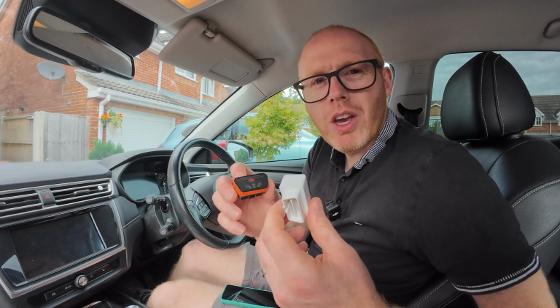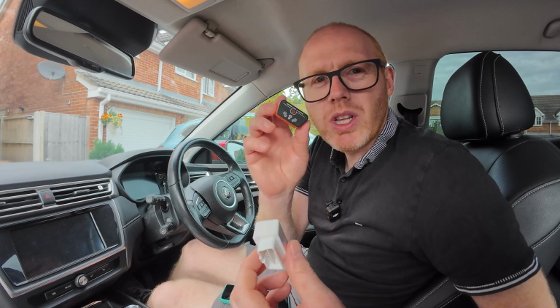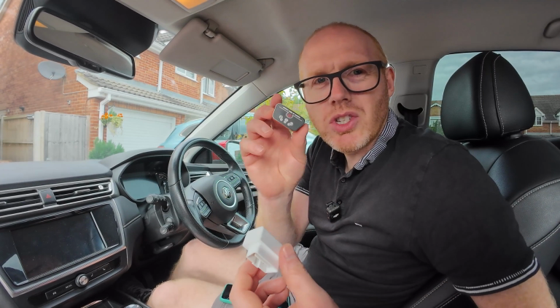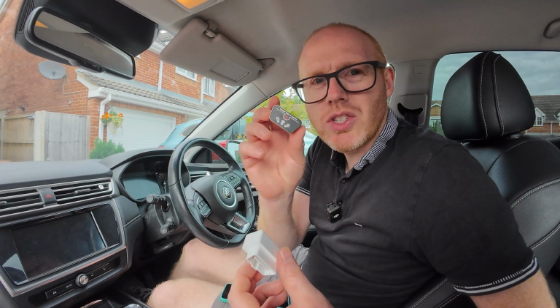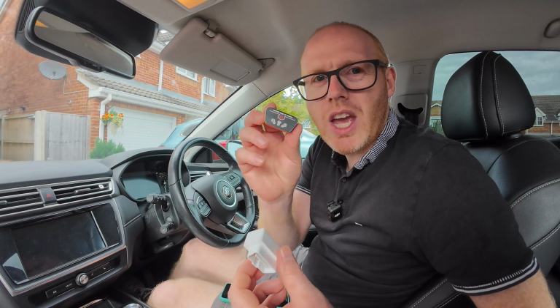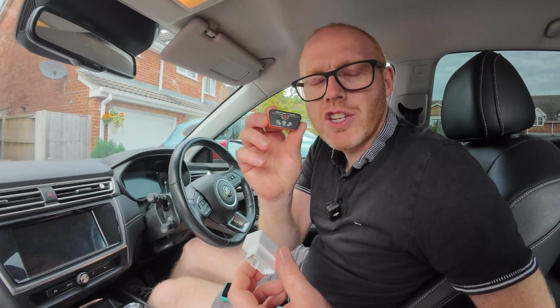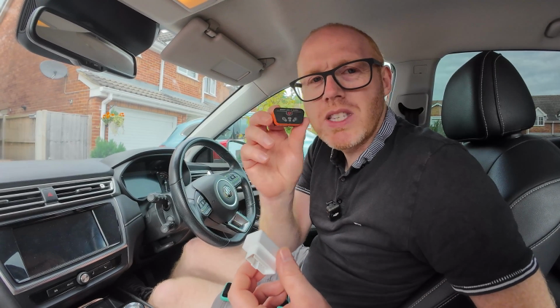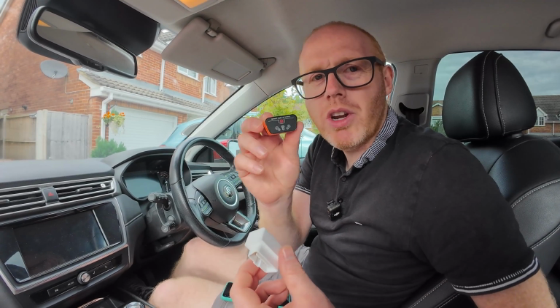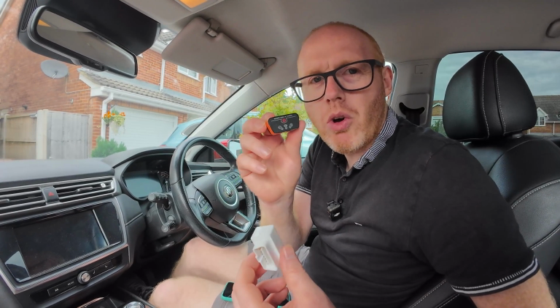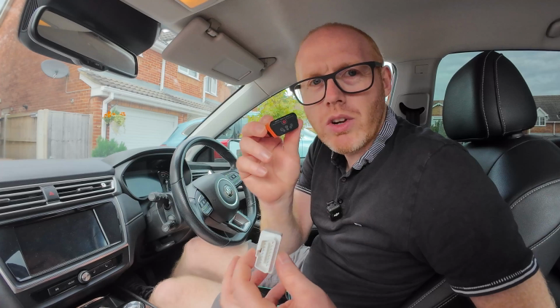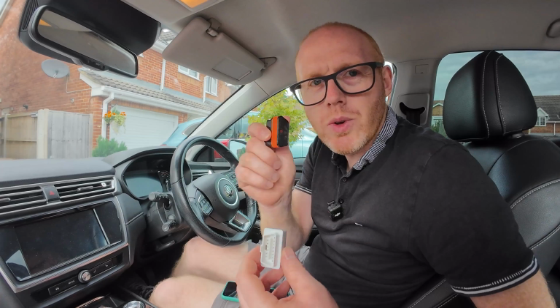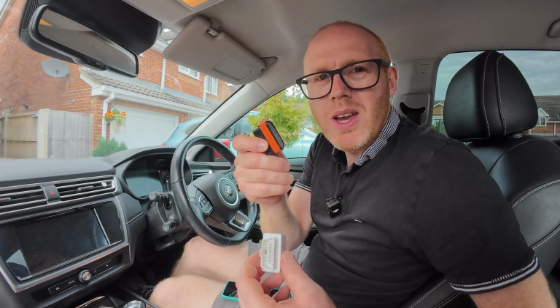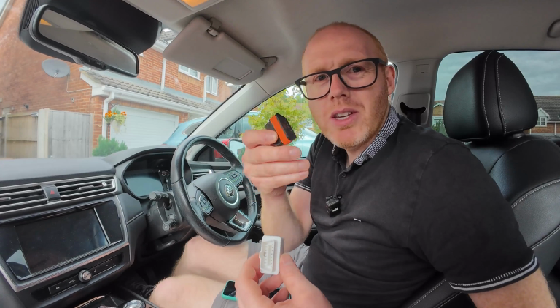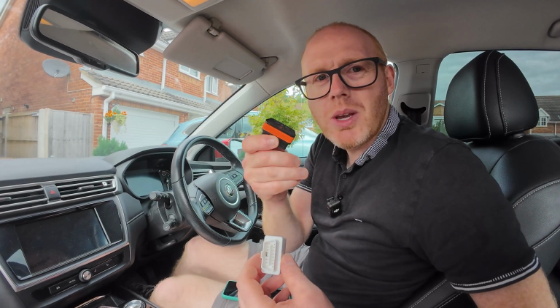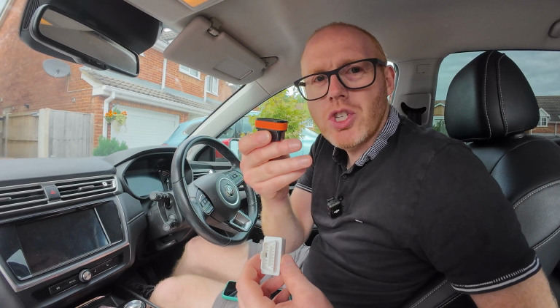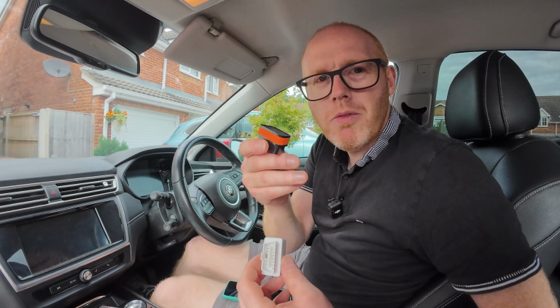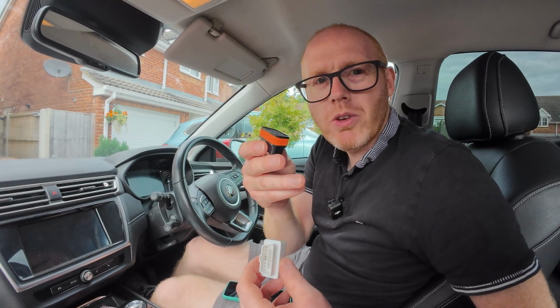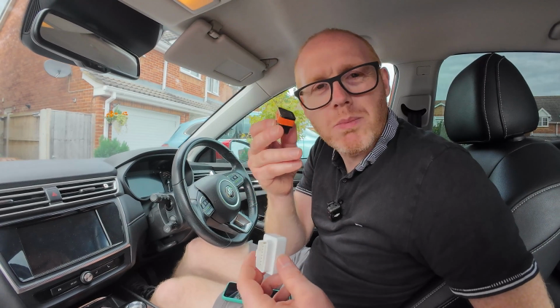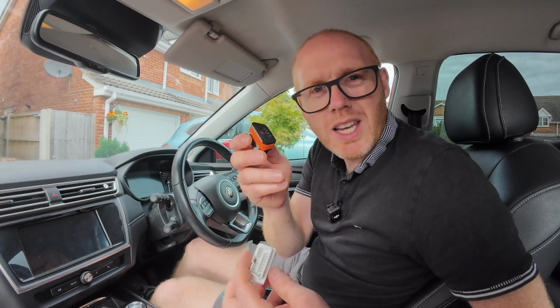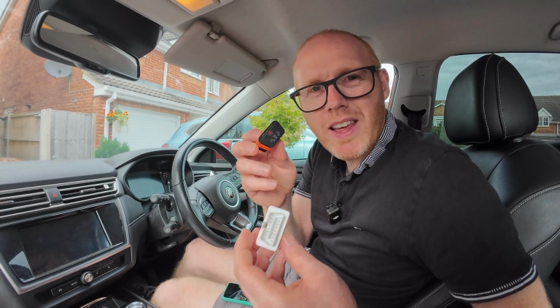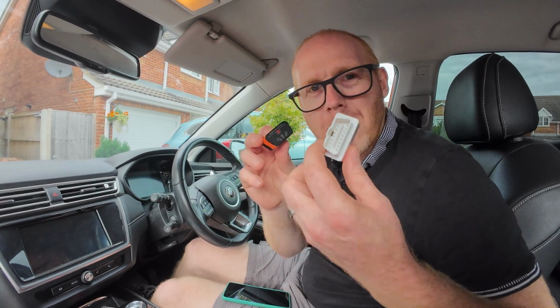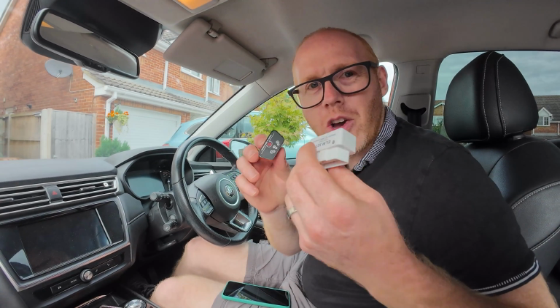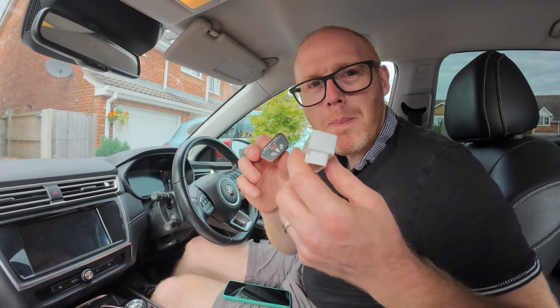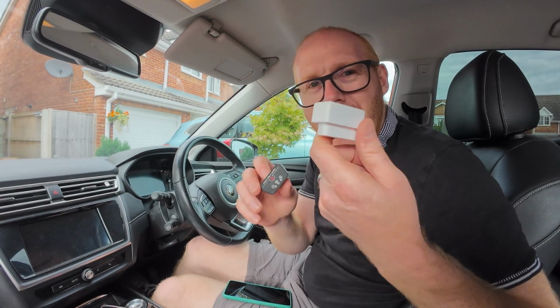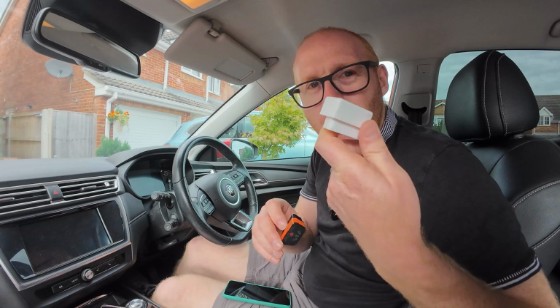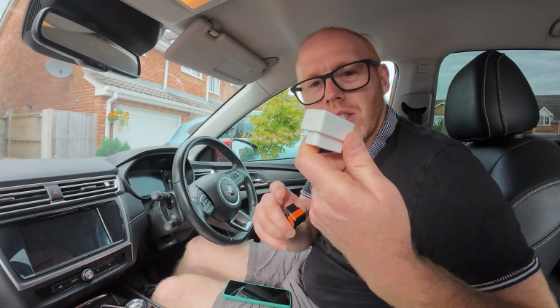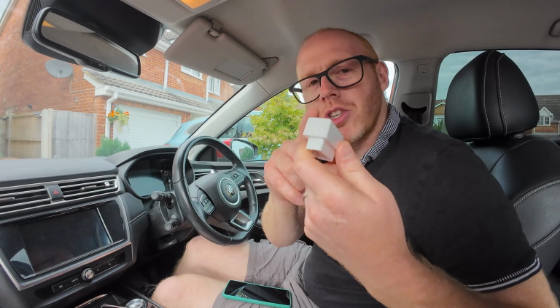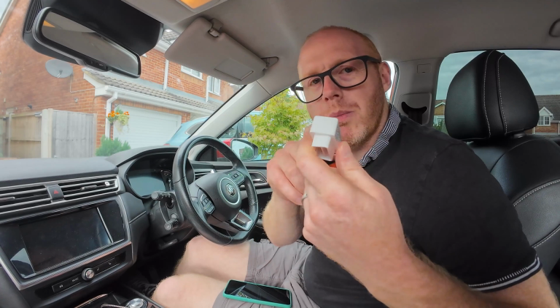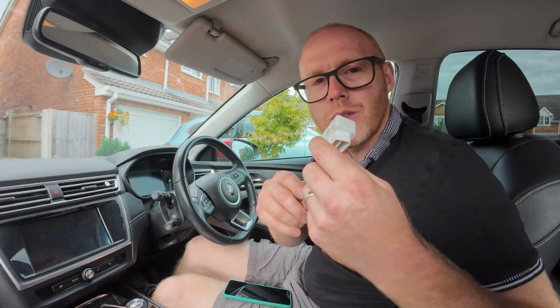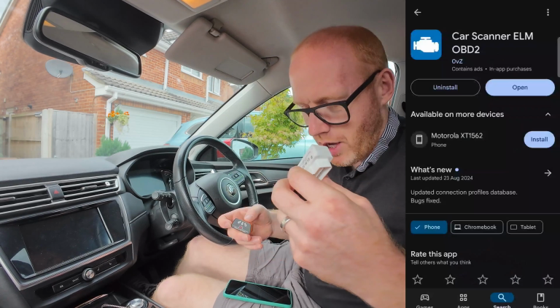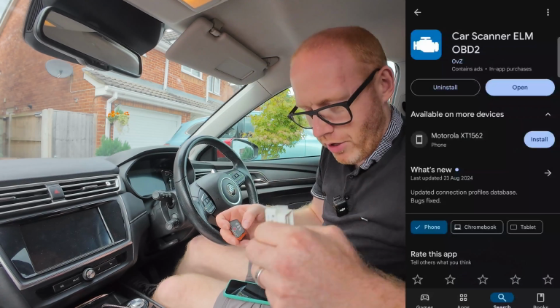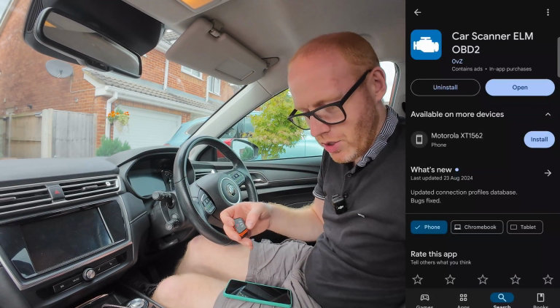If you're planning on moving across different vehicles, I'd suggest just getting an expensive one and holding on to it, because some of the German vehicles in particular can be a little bit picky and don't like some of the cheap ones for certain functions.